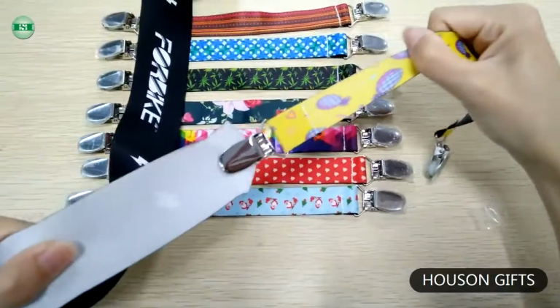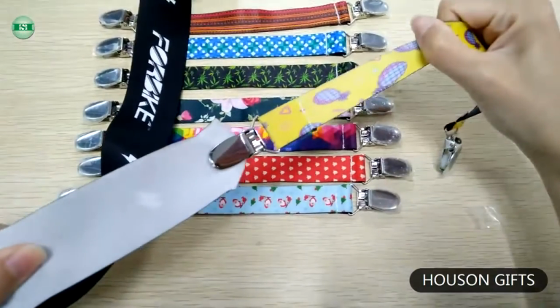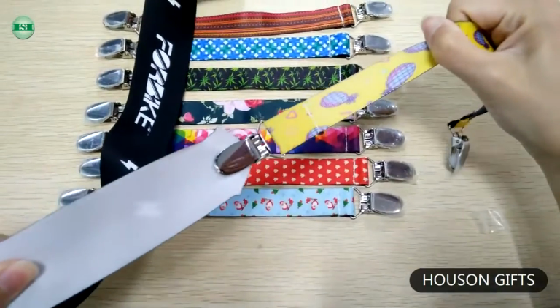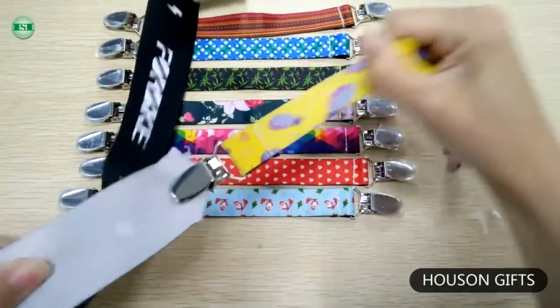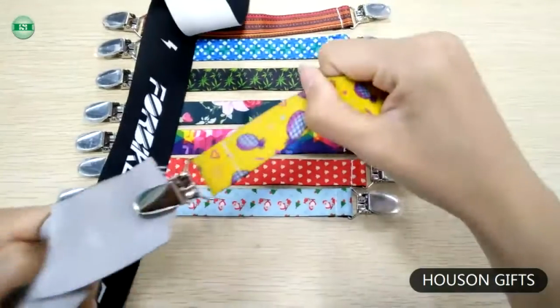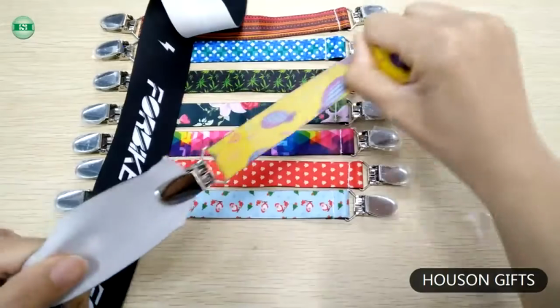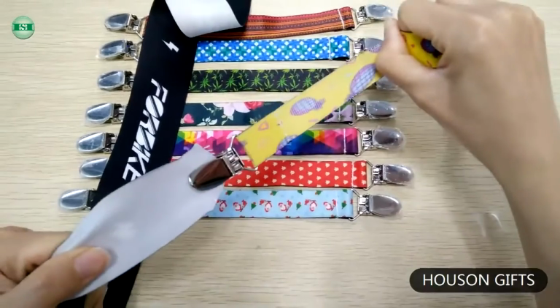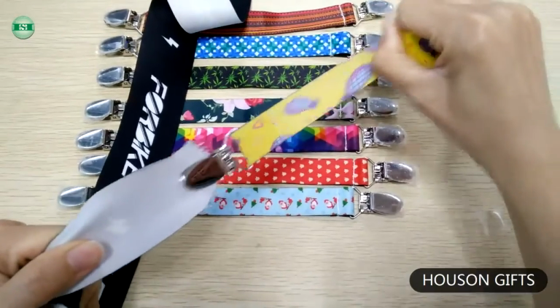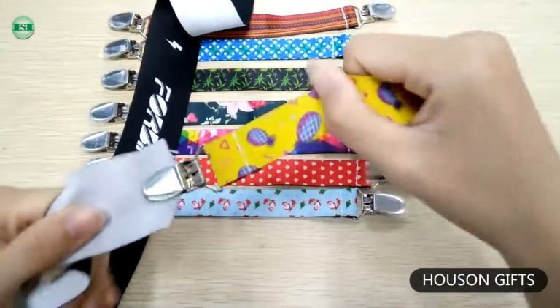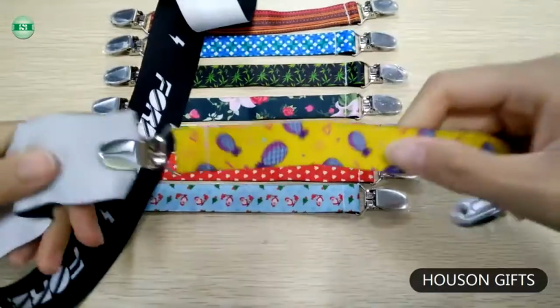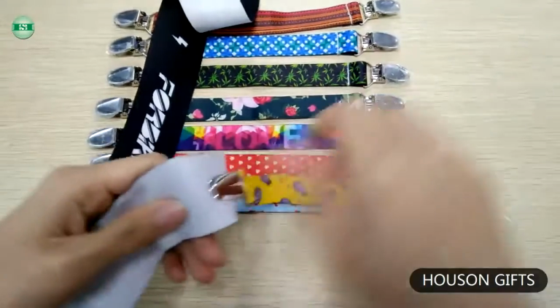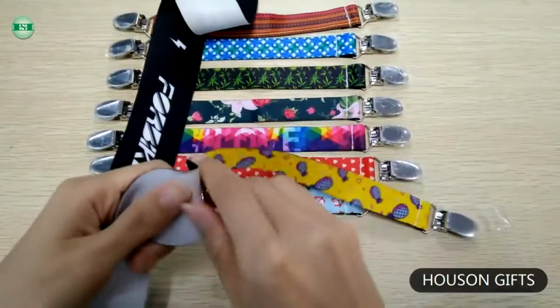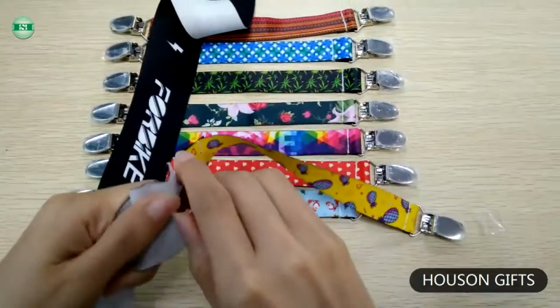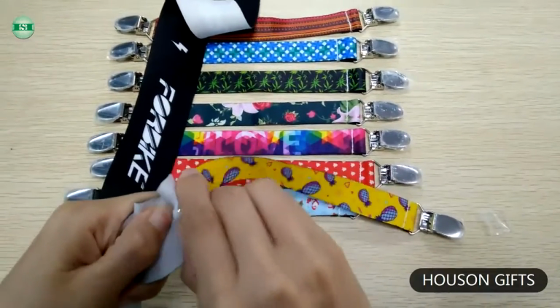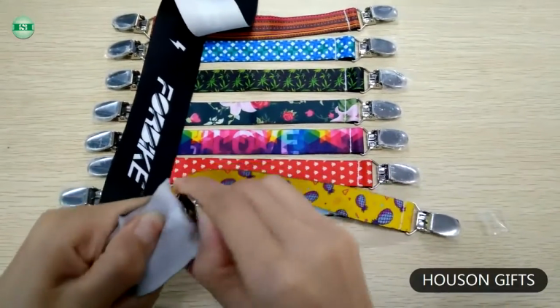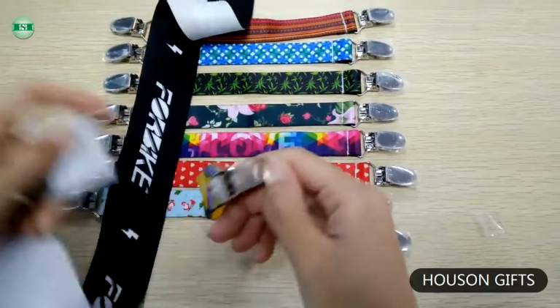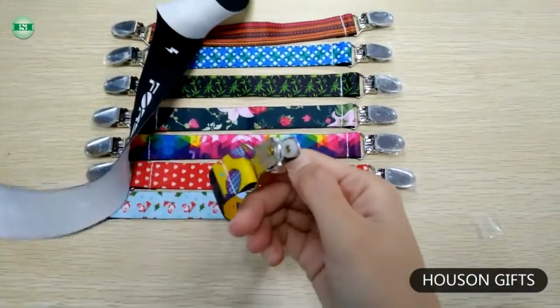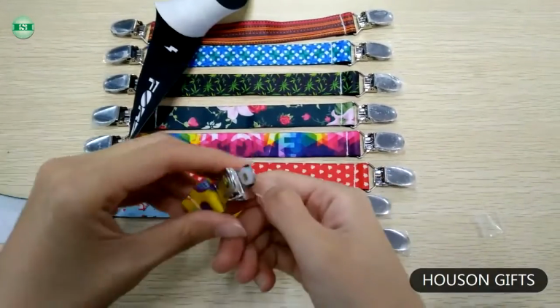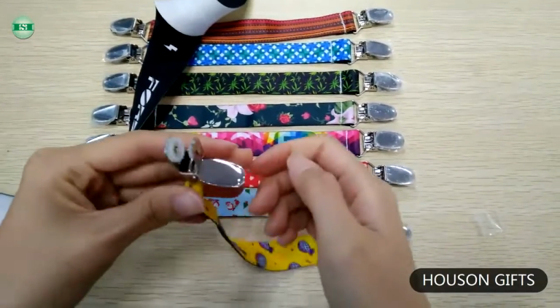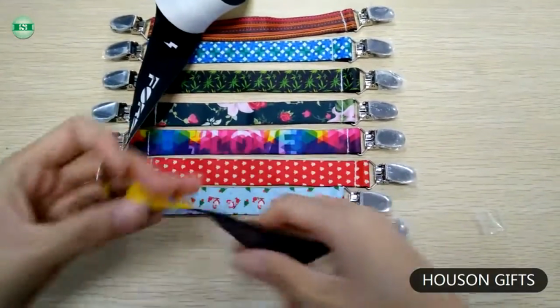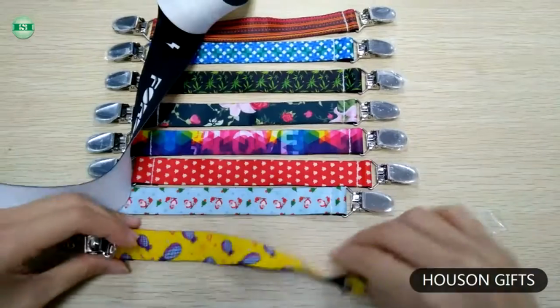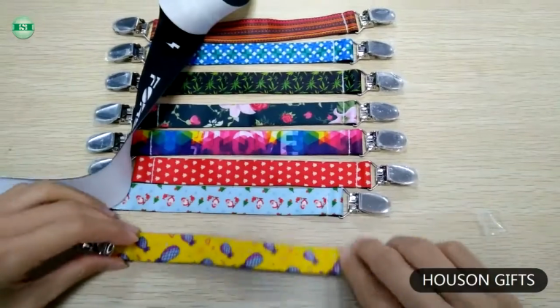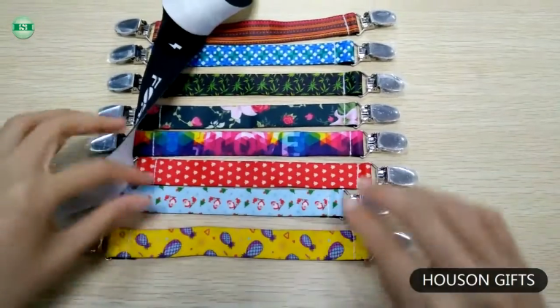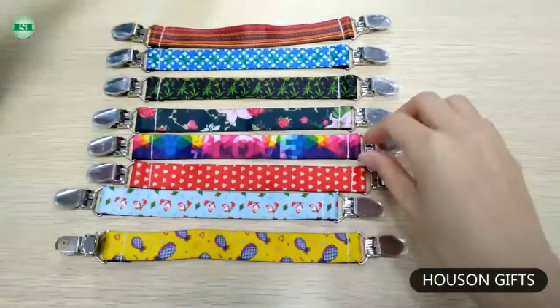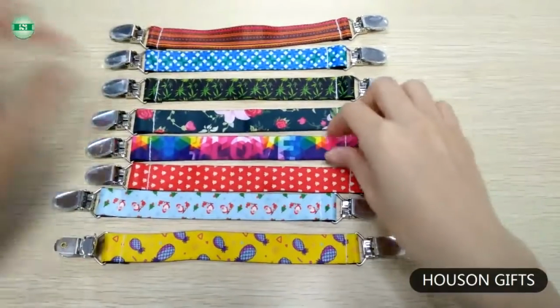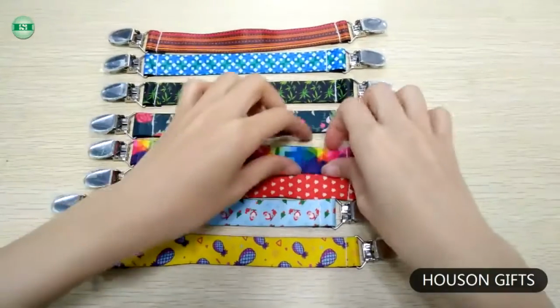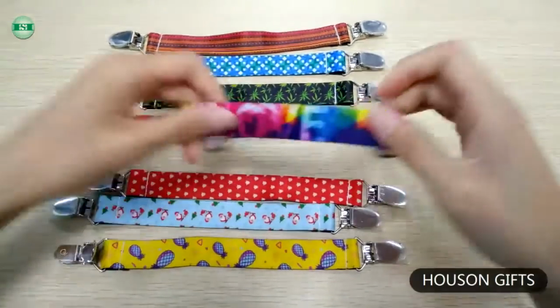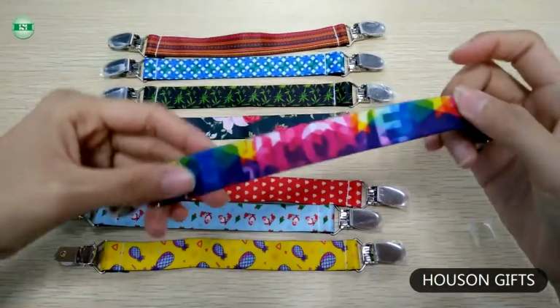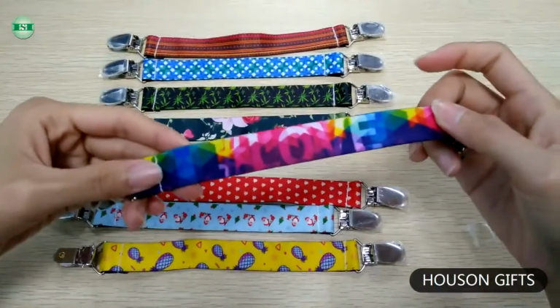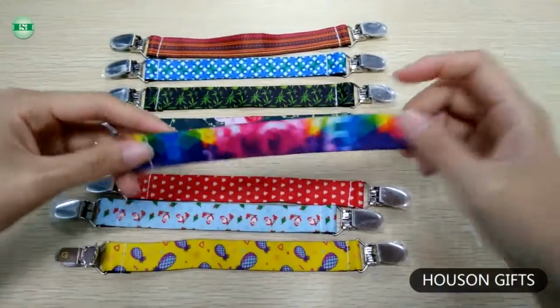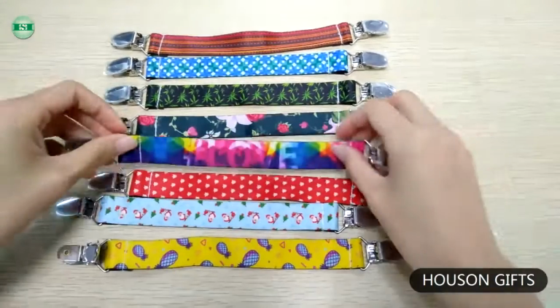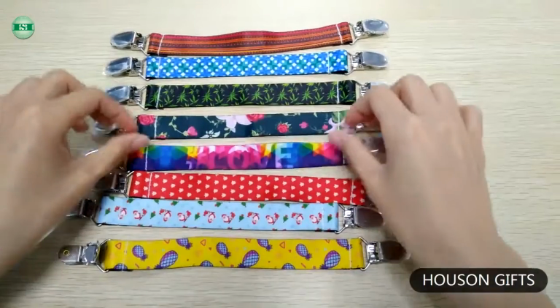We can print any design you want on the strap. The elastic strap is soft and good stretching. The clips can be stainless steel or iron, which is leaf-free, if you are interested.